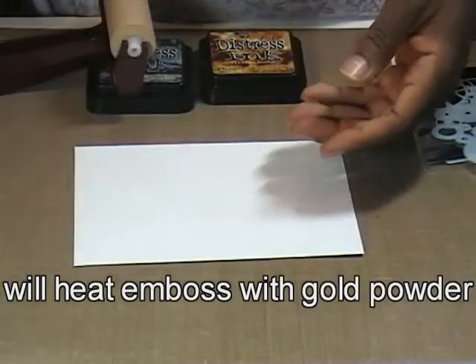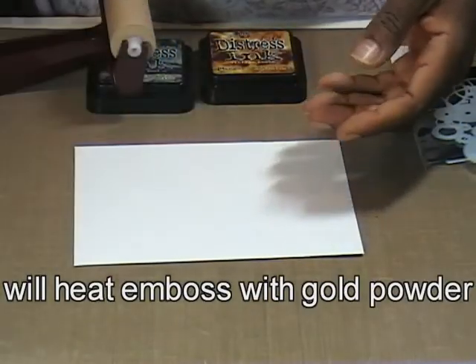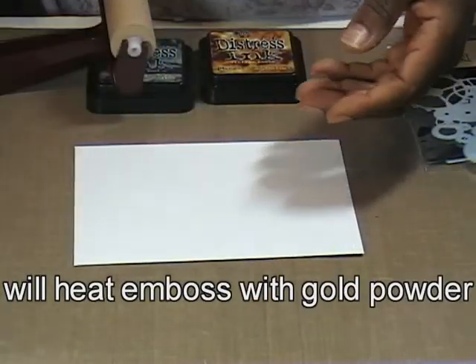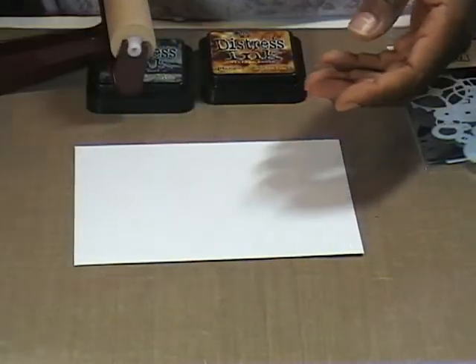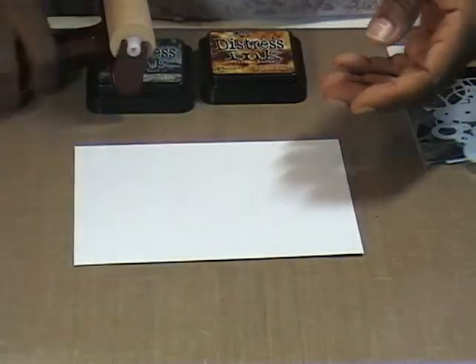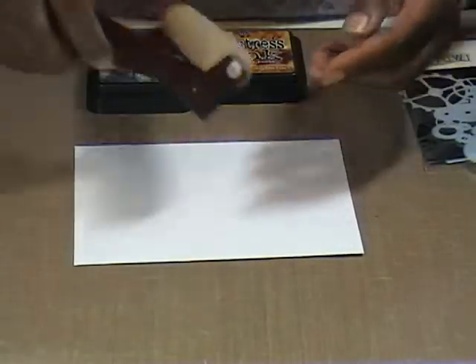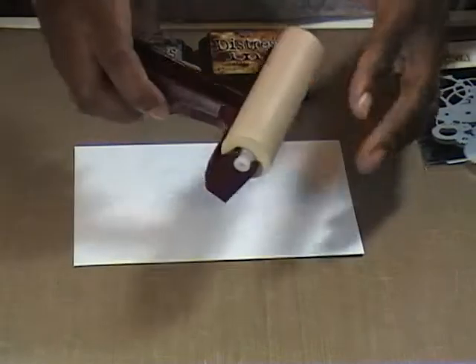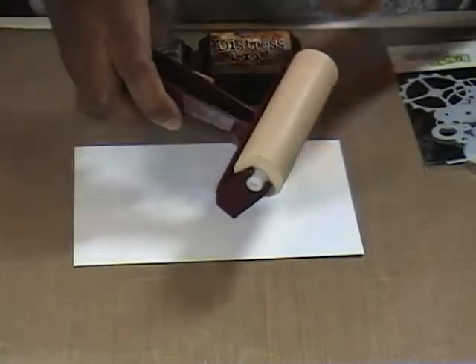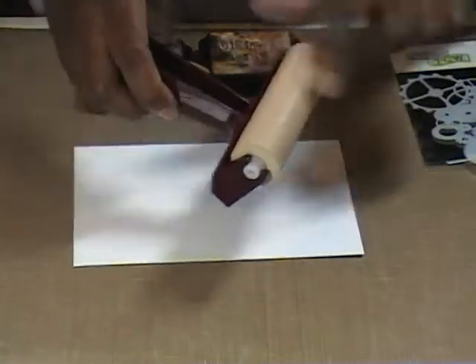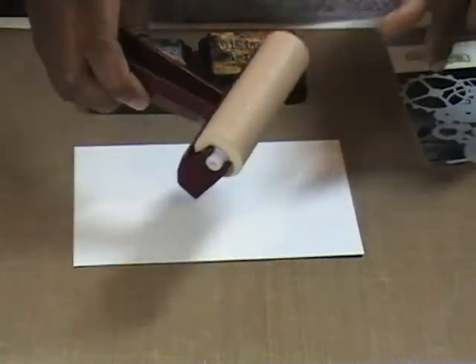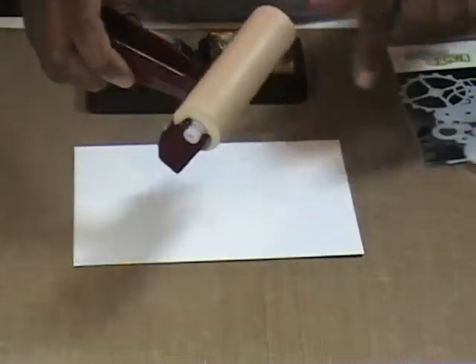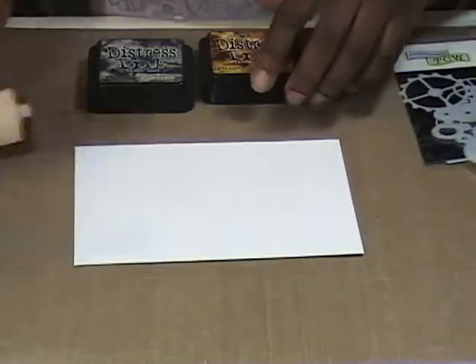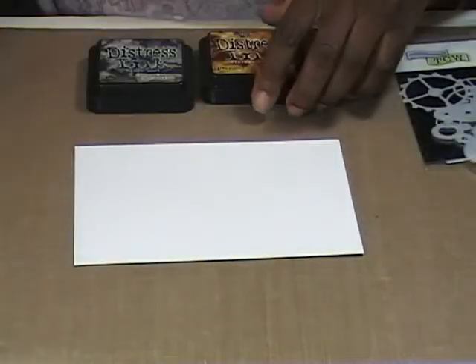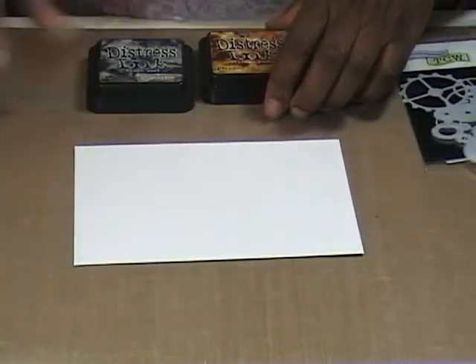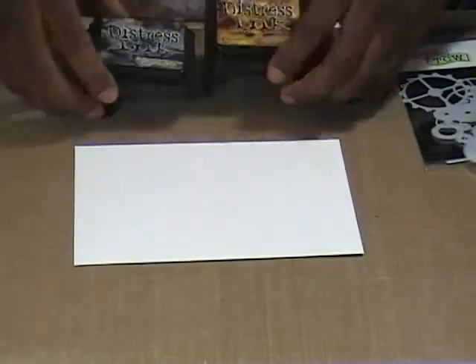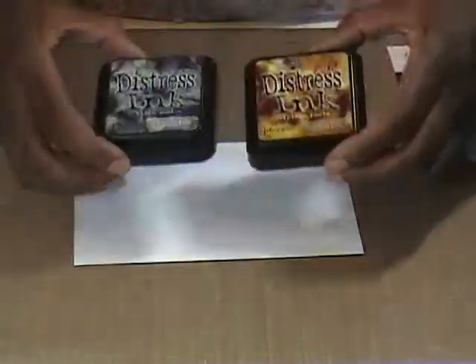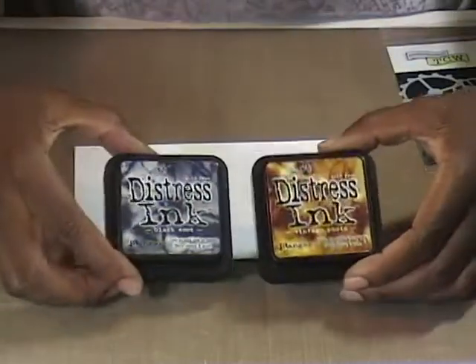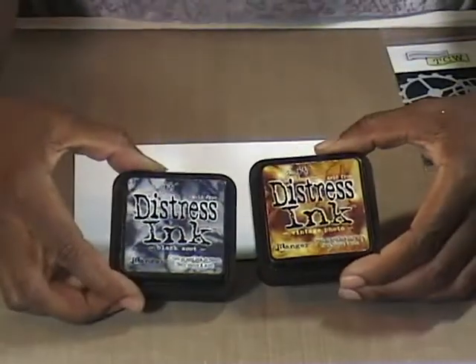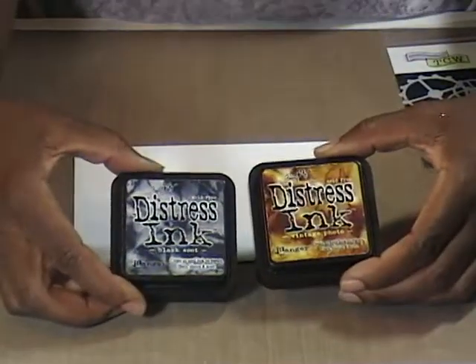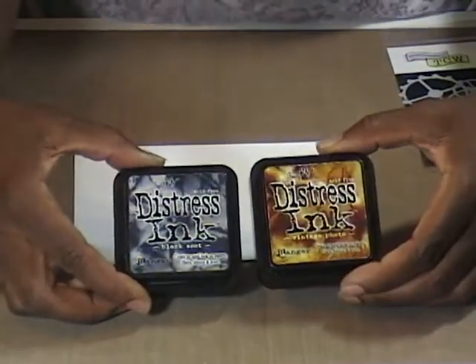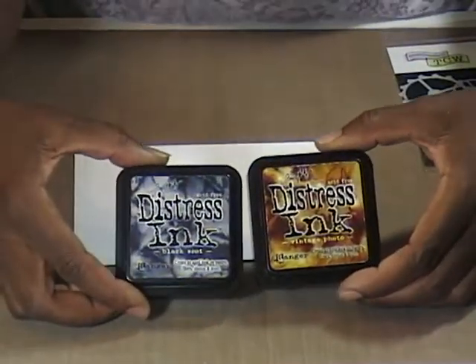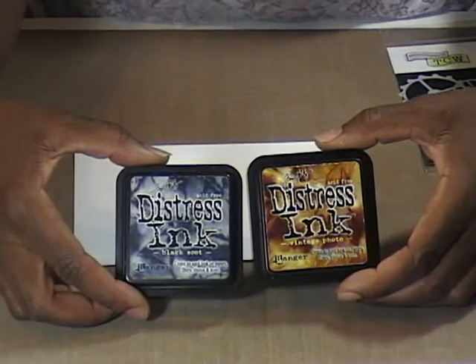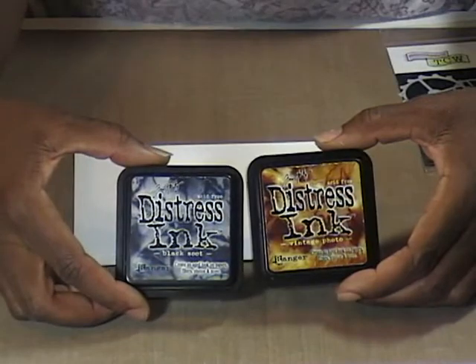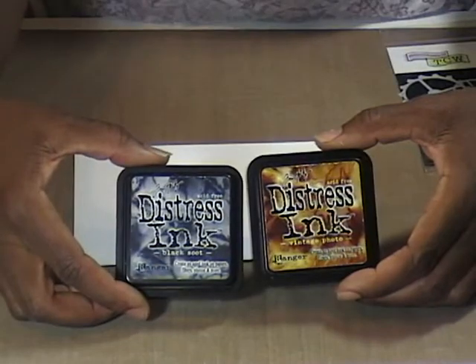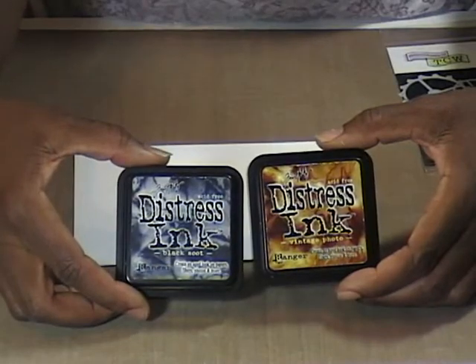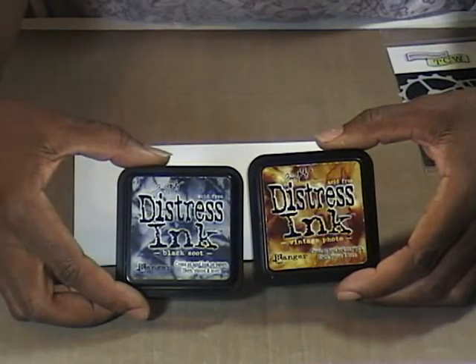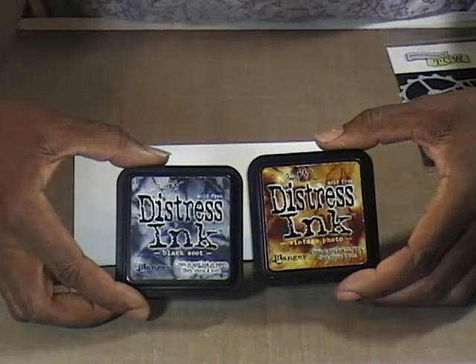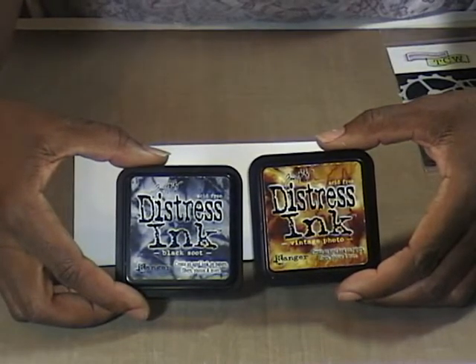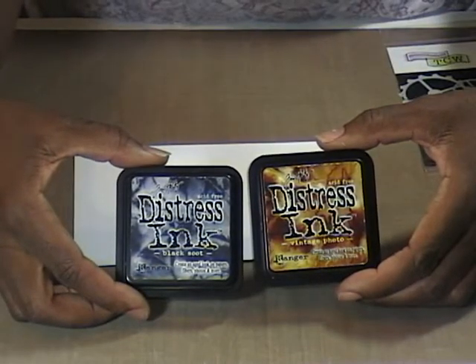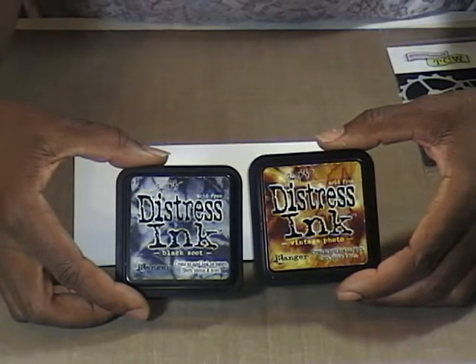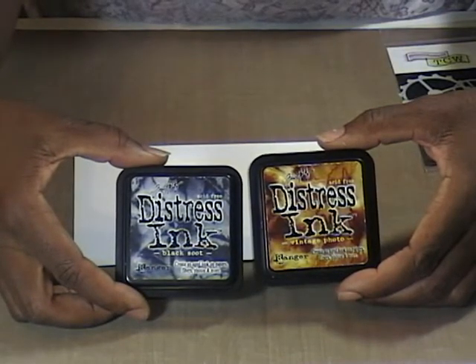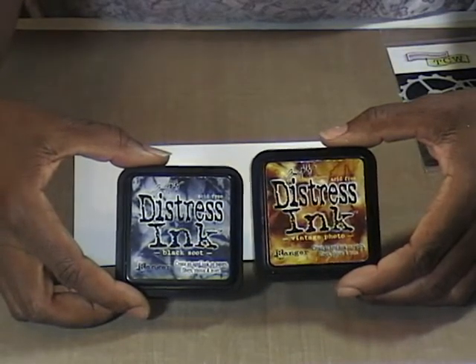As far as laying down my color, I am going to use my brayer. And in the end, if need be, I'll come back and accent with some black soot and vintage photo. So let's get started.